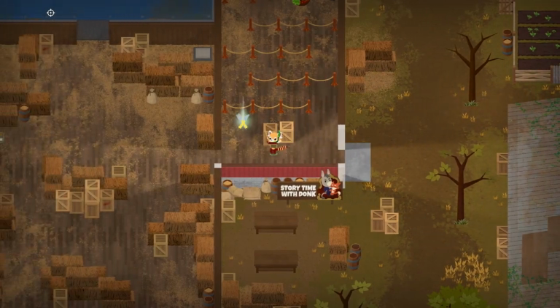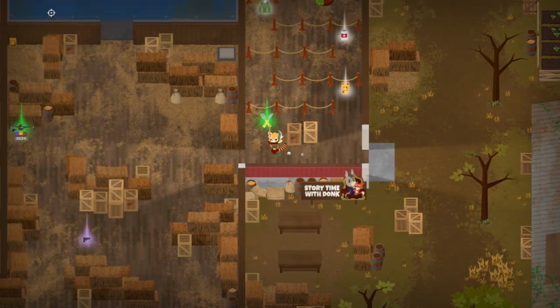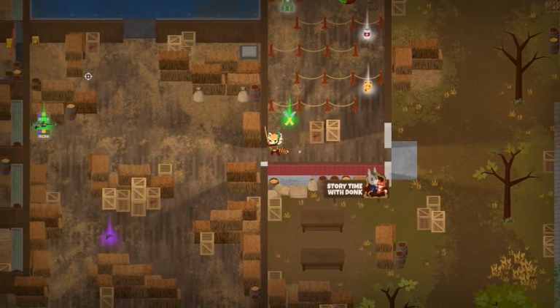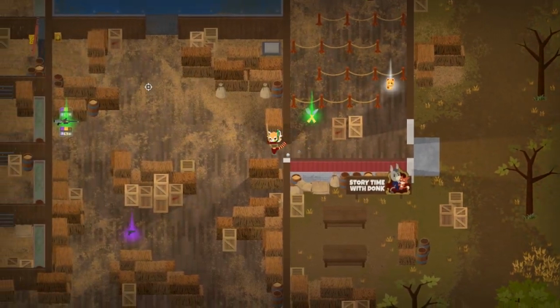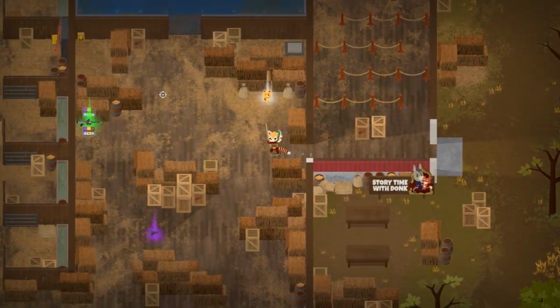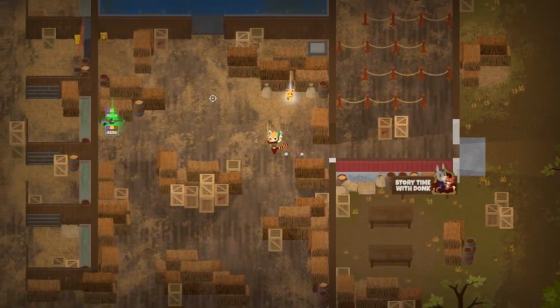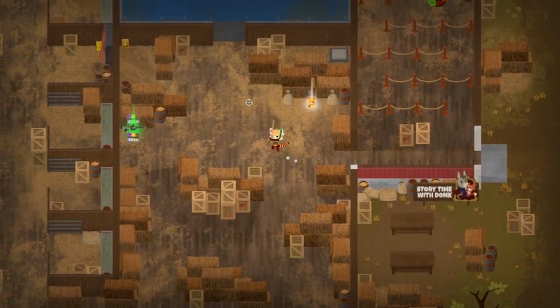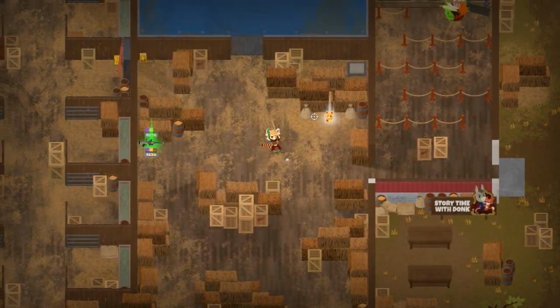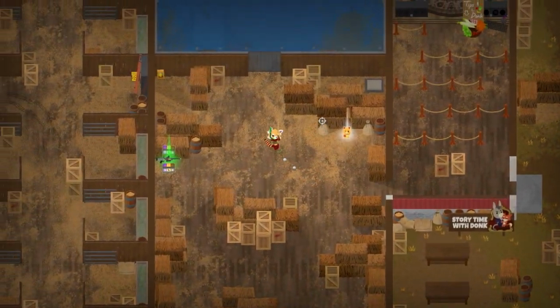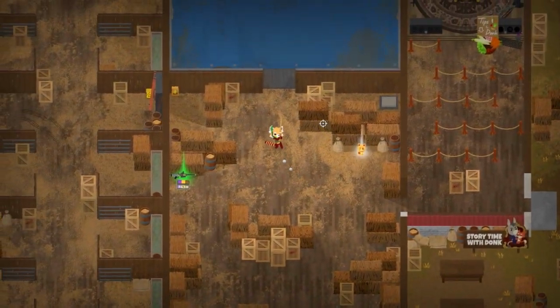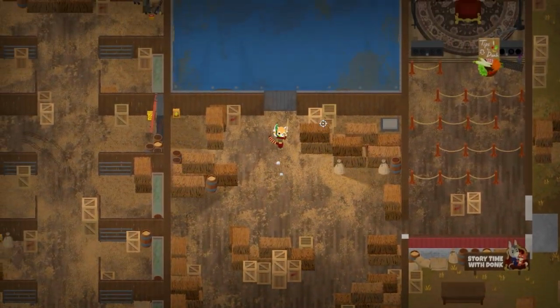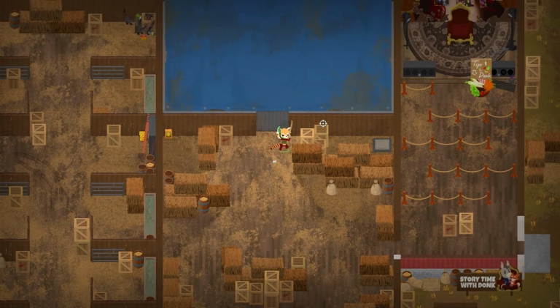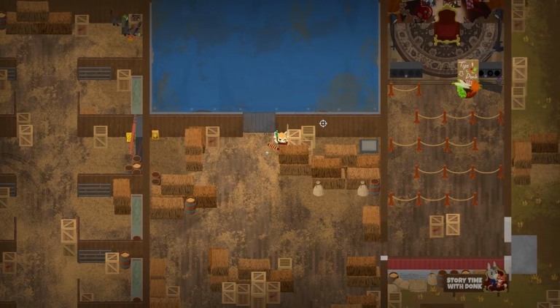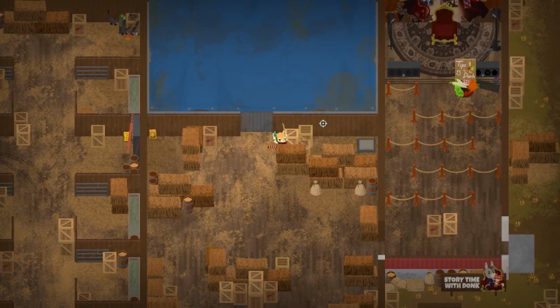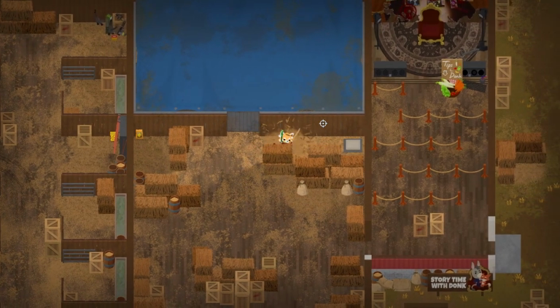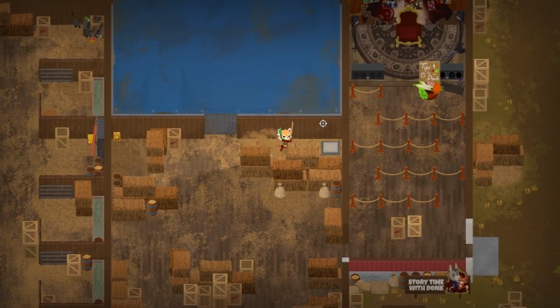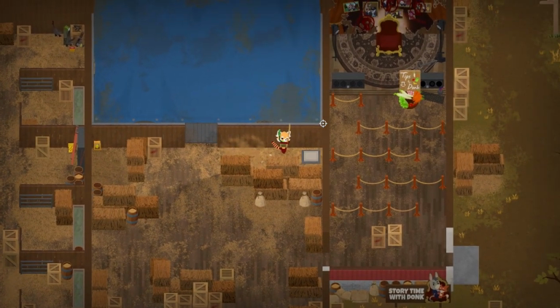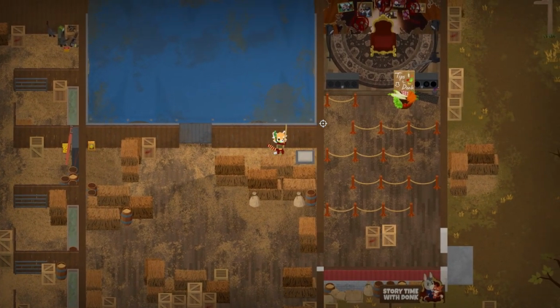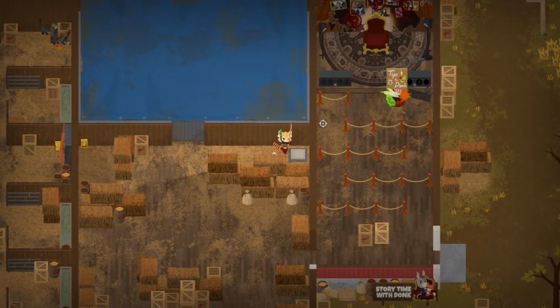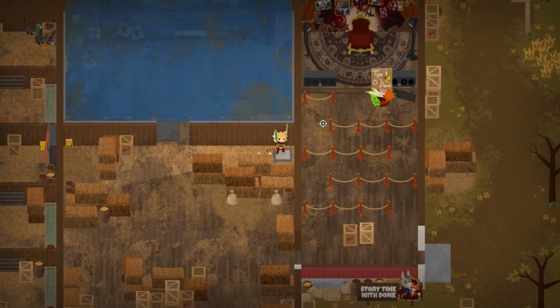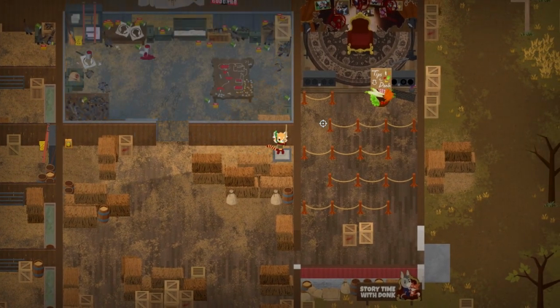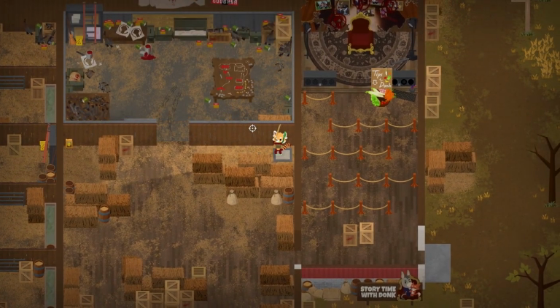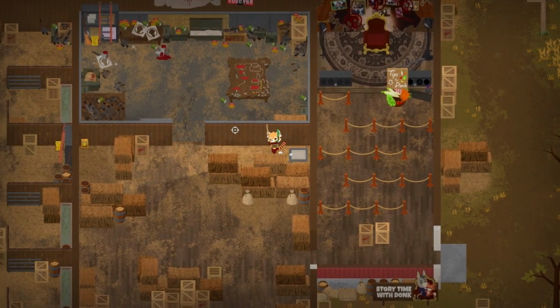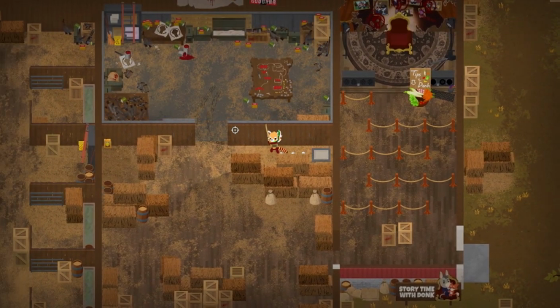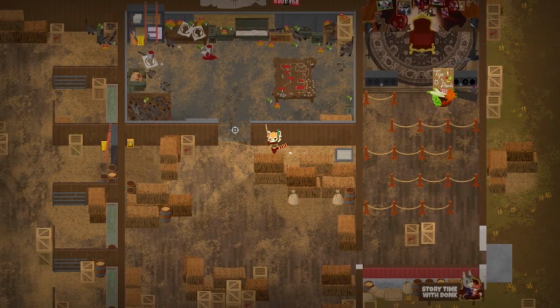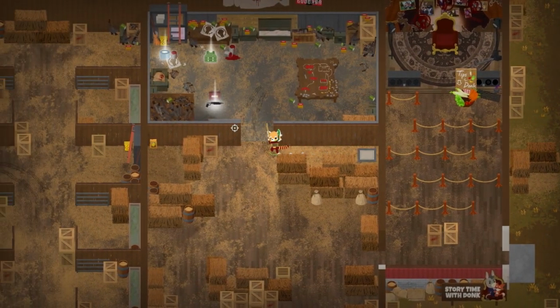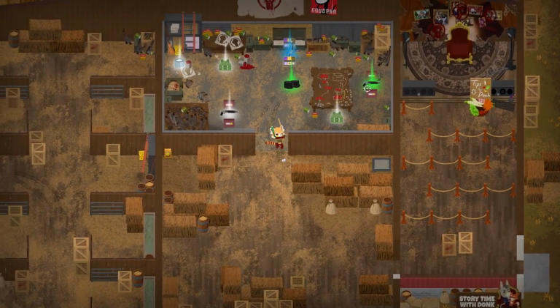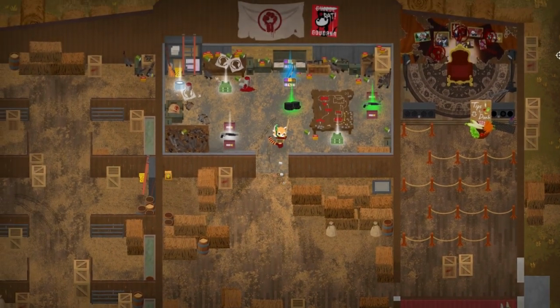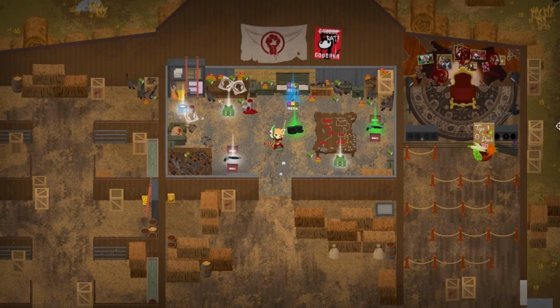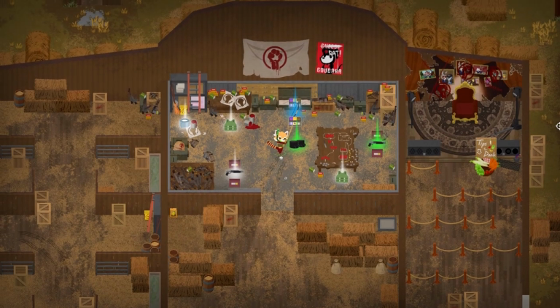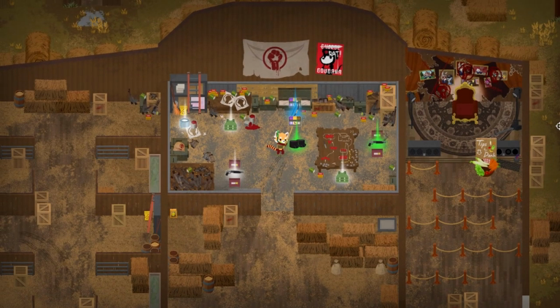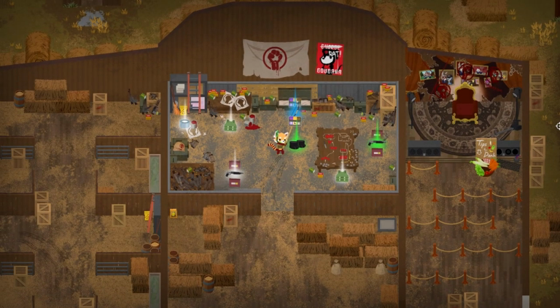Over at the farm, the rebellion was brewing a secret plan in their war room. We can make our way inside by activating this pressure plate hidden behind some boxes — devious critters indeed.